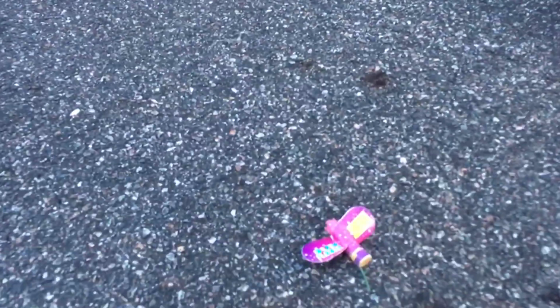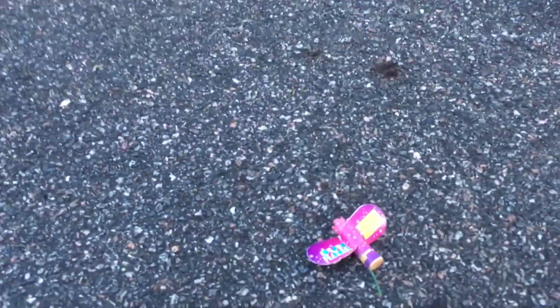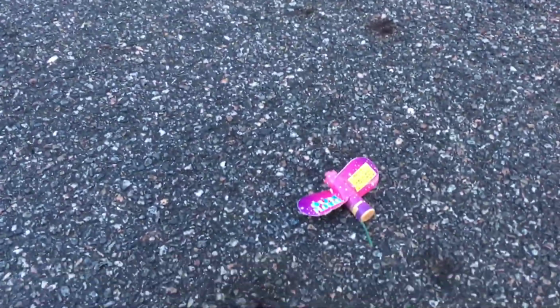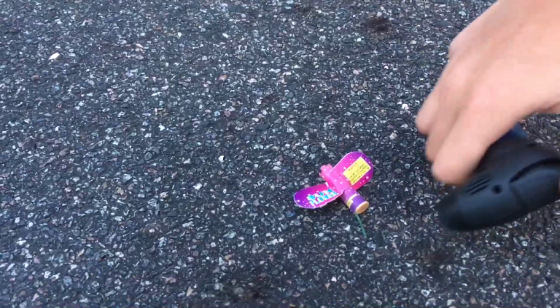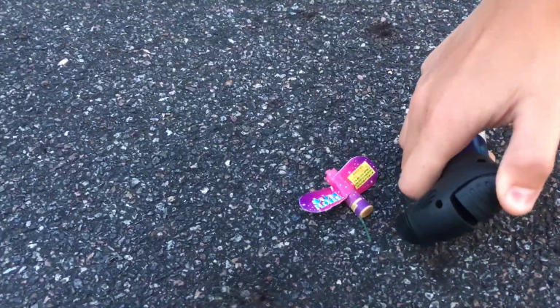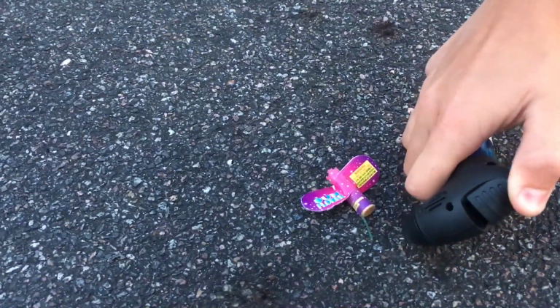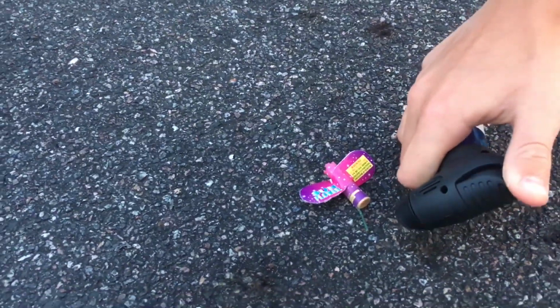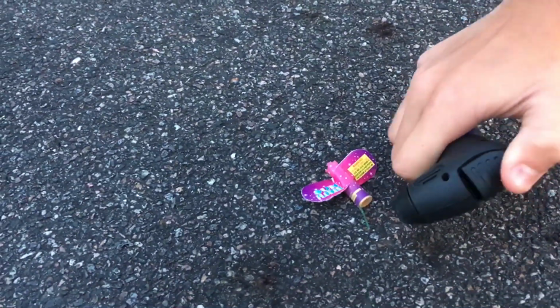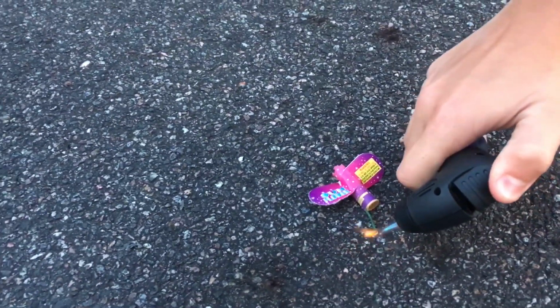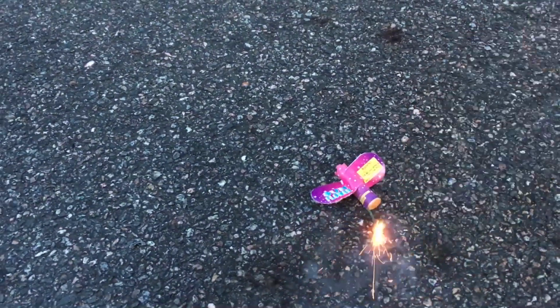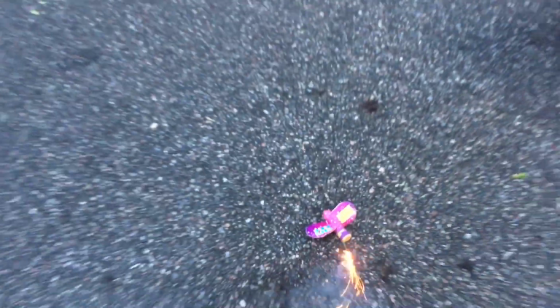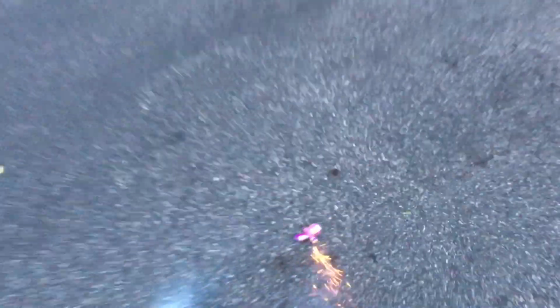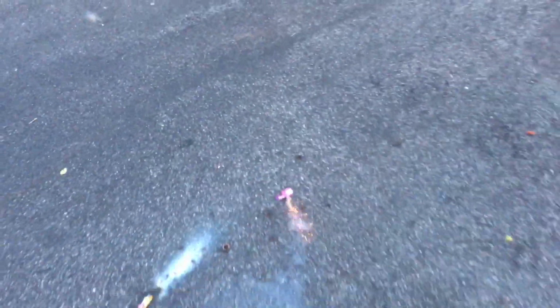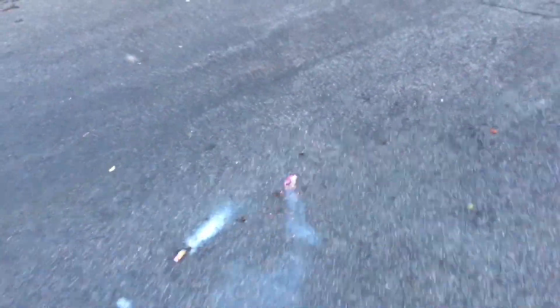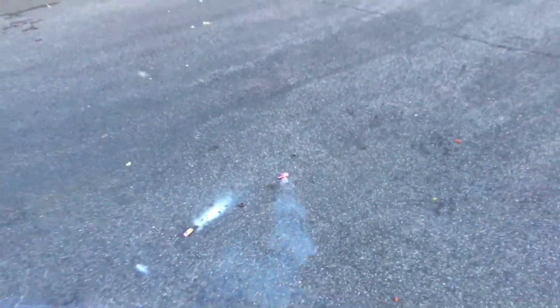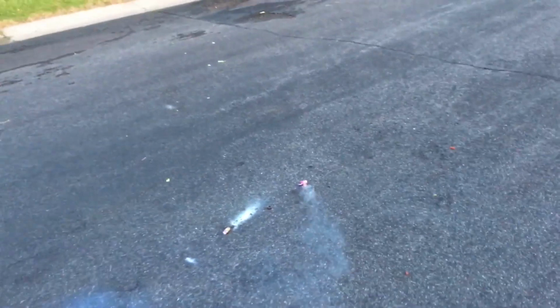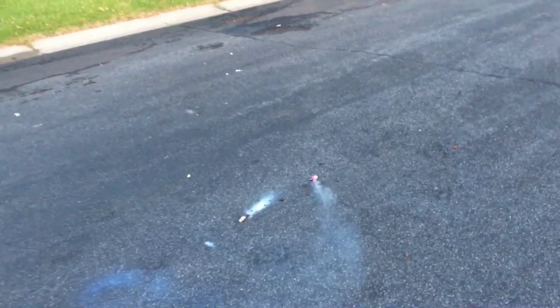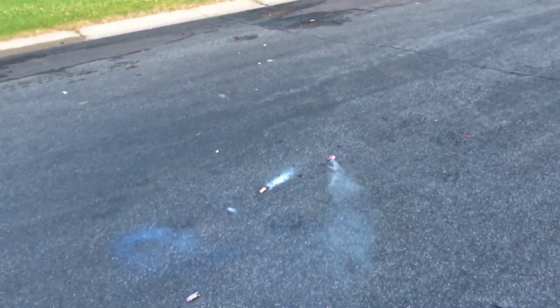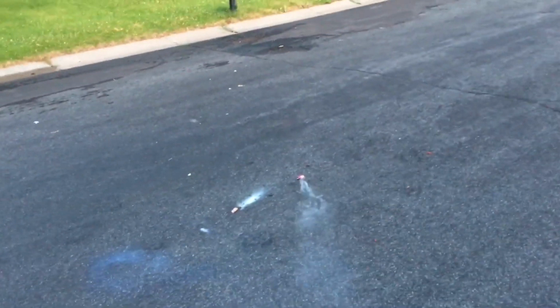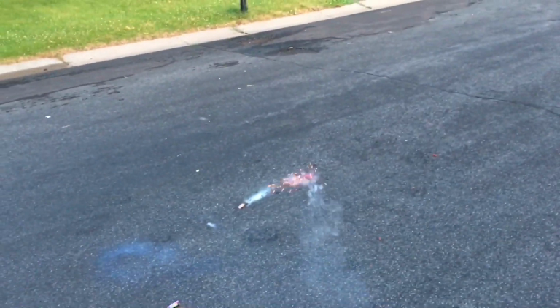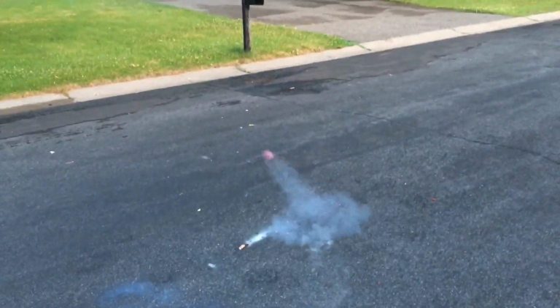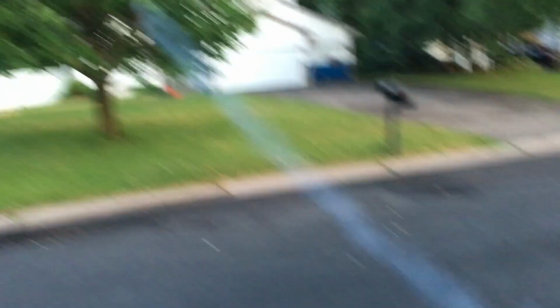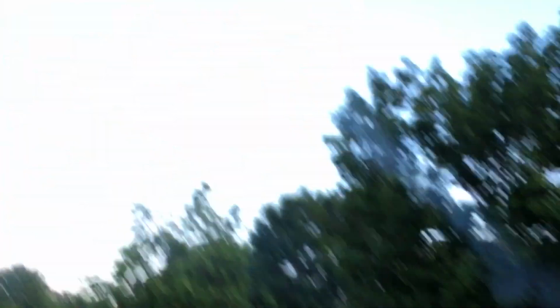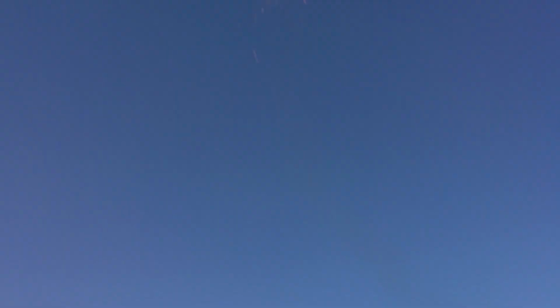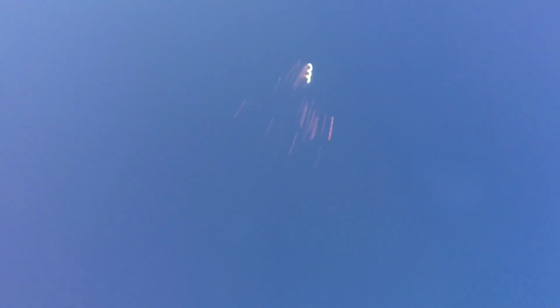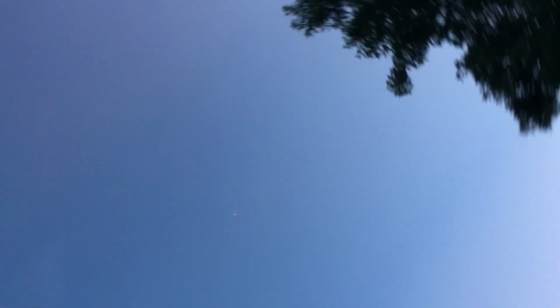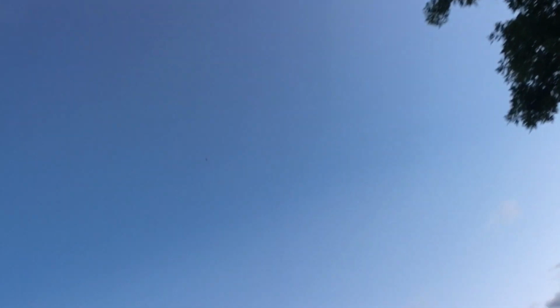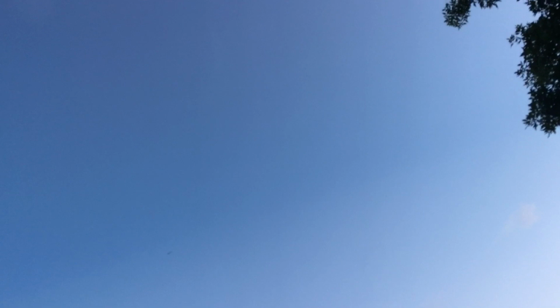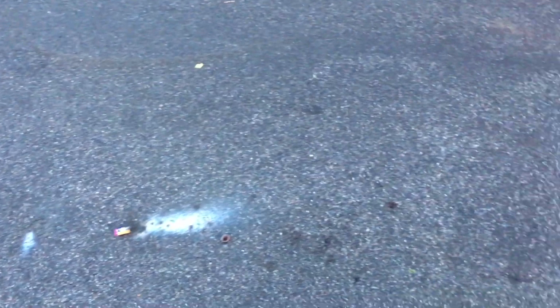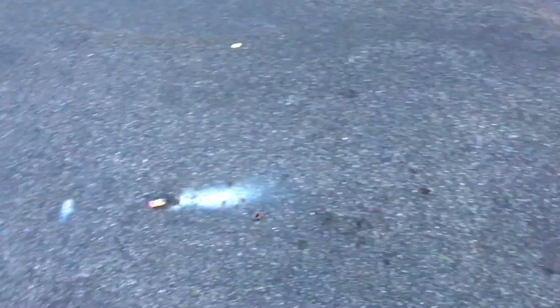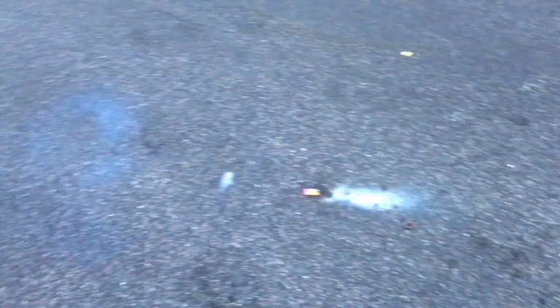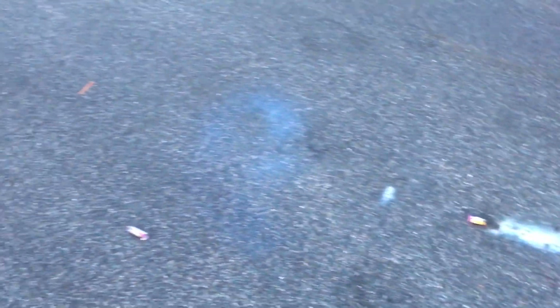Finally we got the sunflower. Thanks for watching this fireworks video.